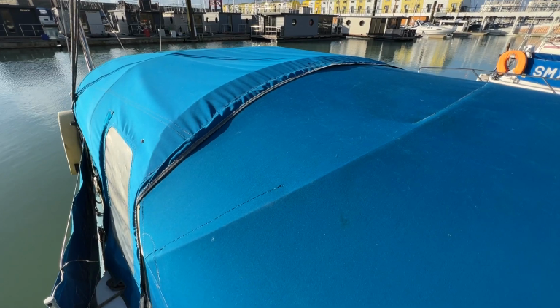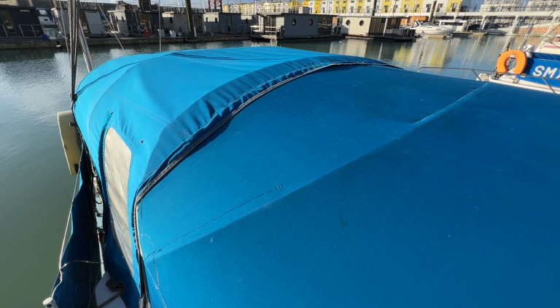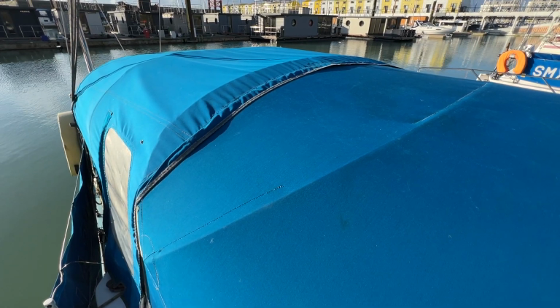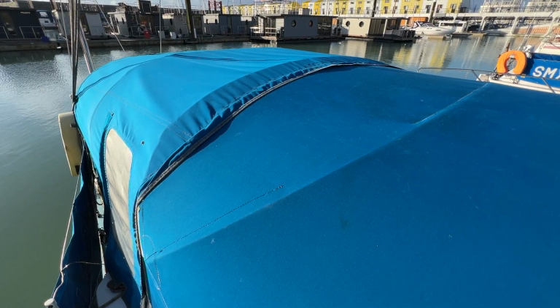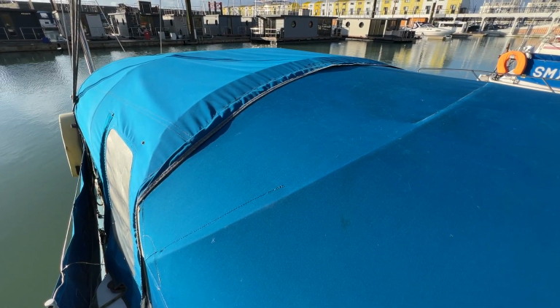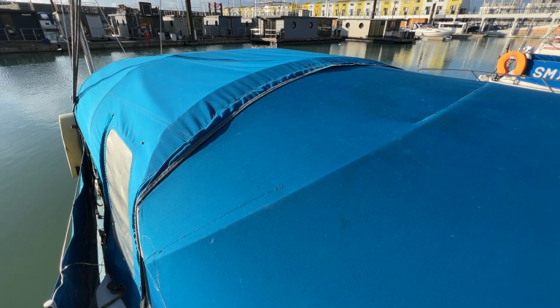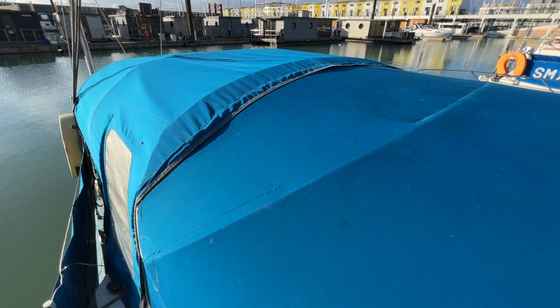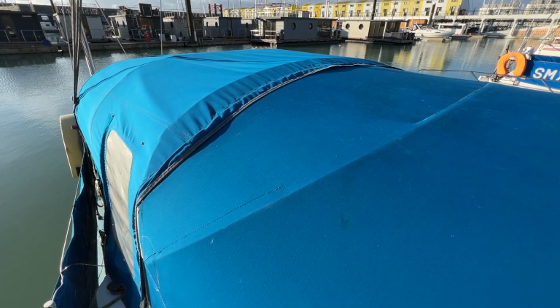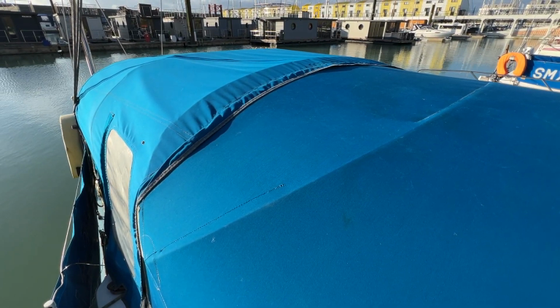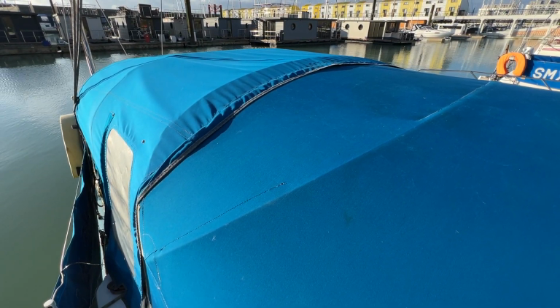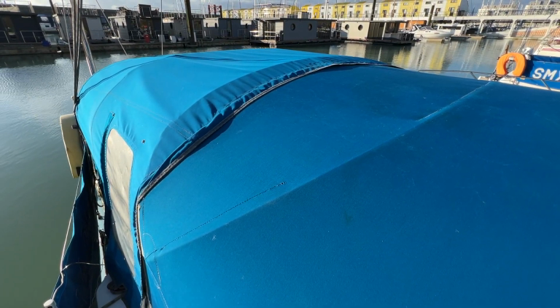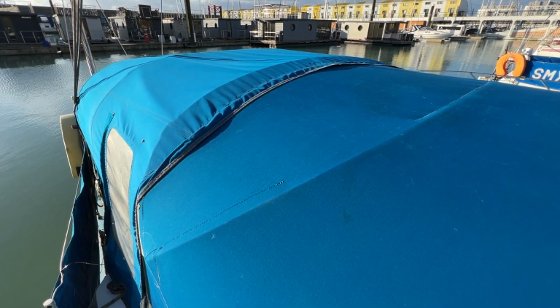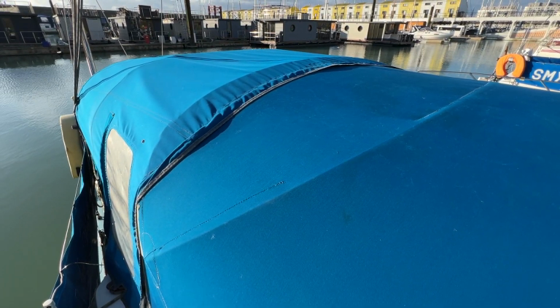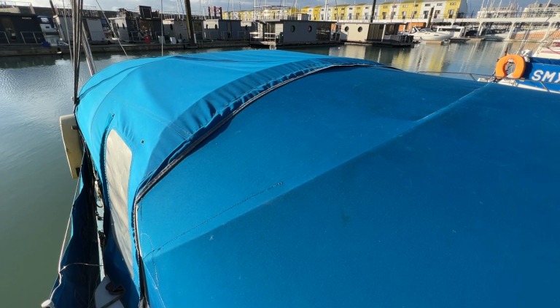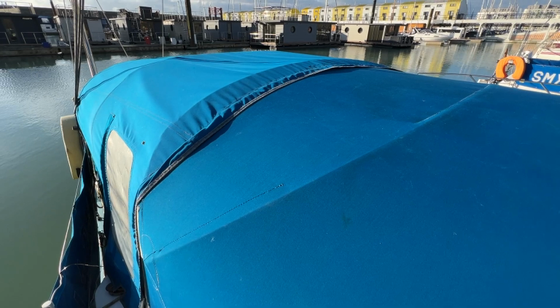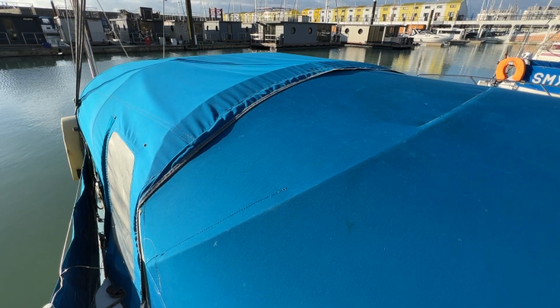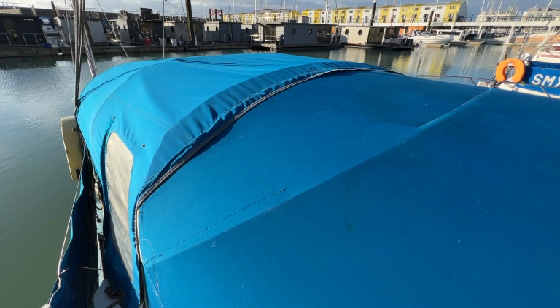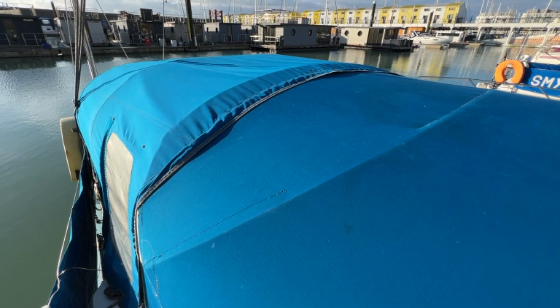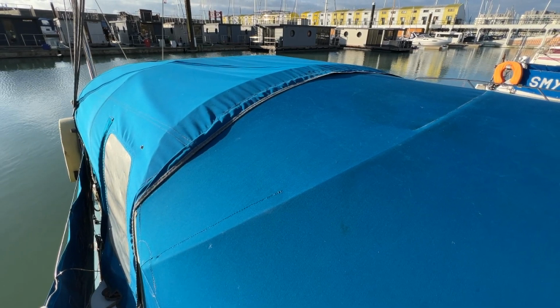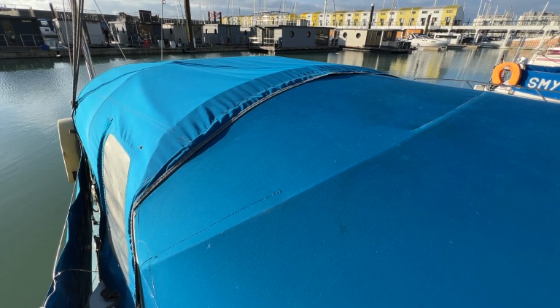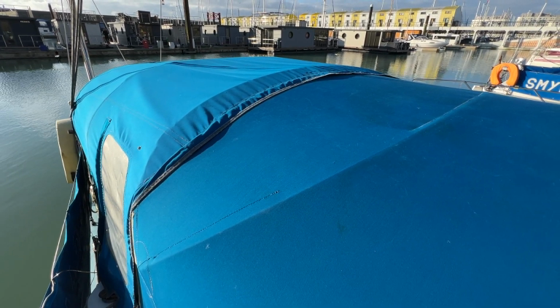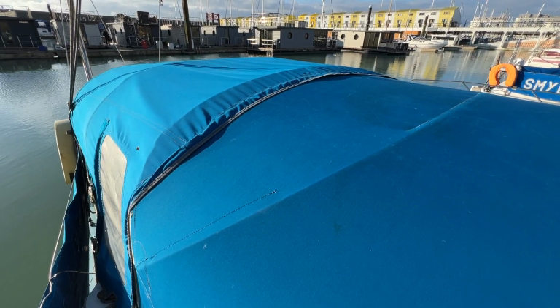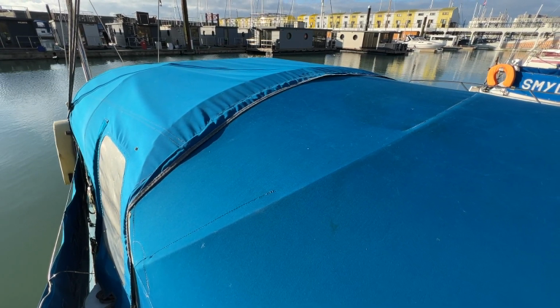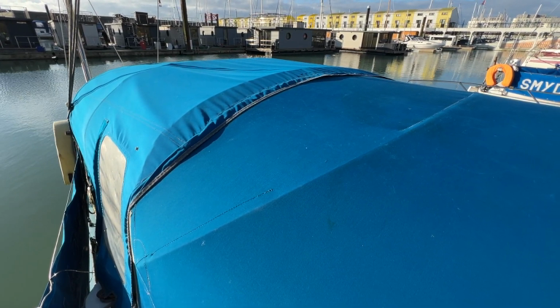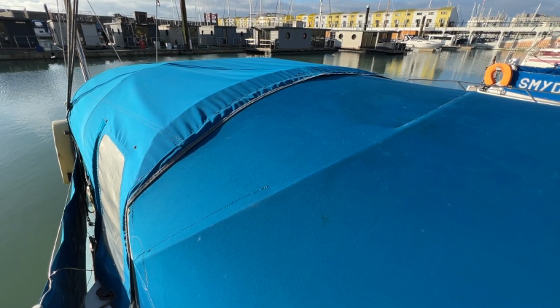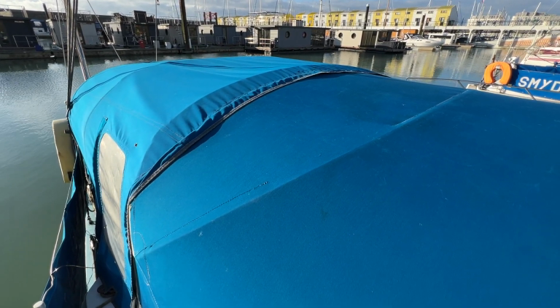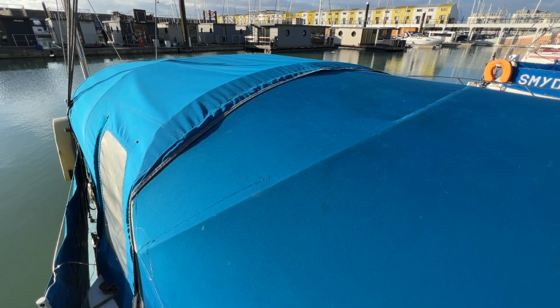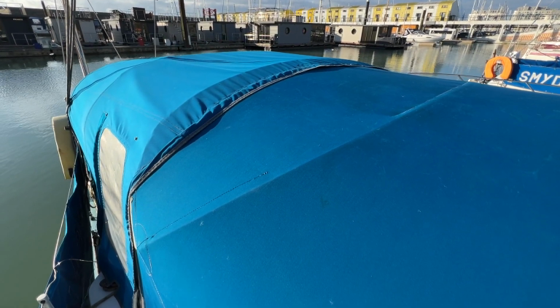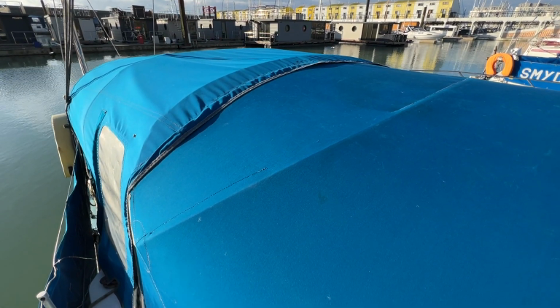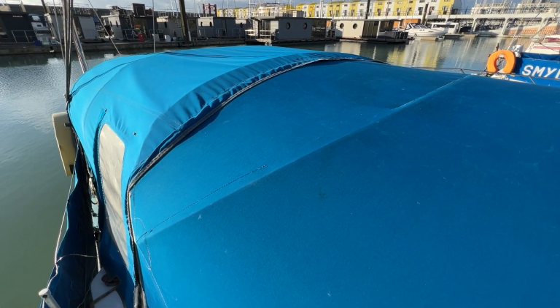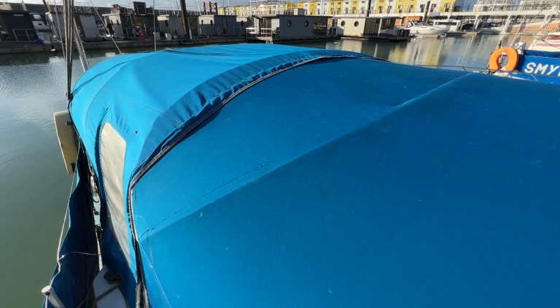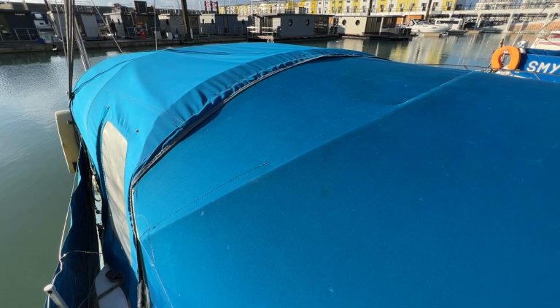Hello everybody and welcome for a quick look around this Westerly Berwick from 1979, to give you an idea of her upper deck, how she's laid out and what's fitted. As you can see, we're looking towards the stern.